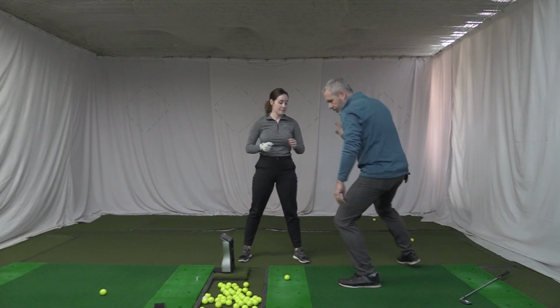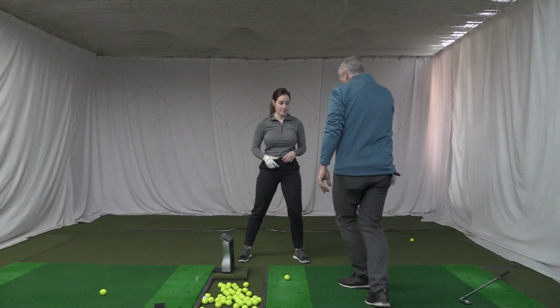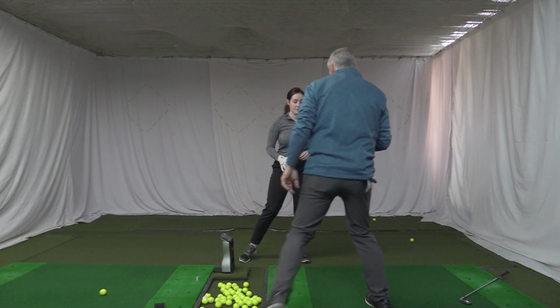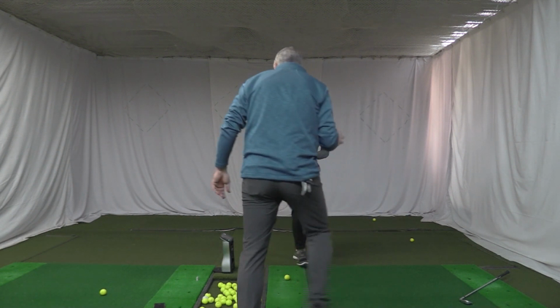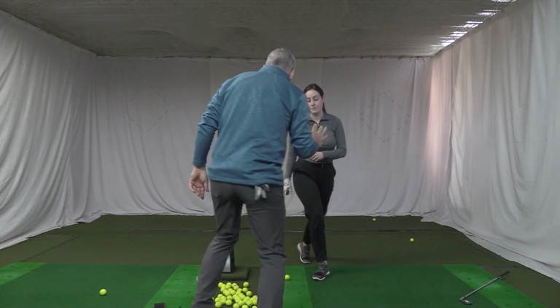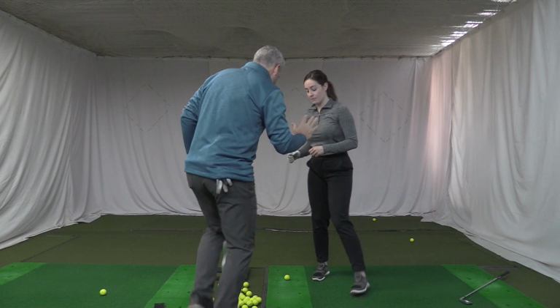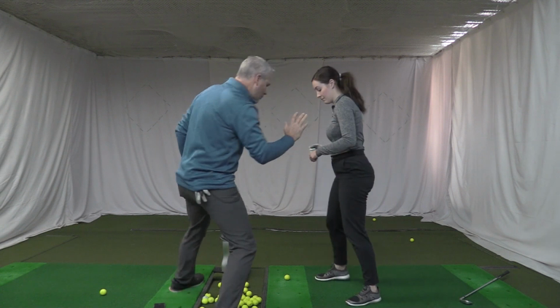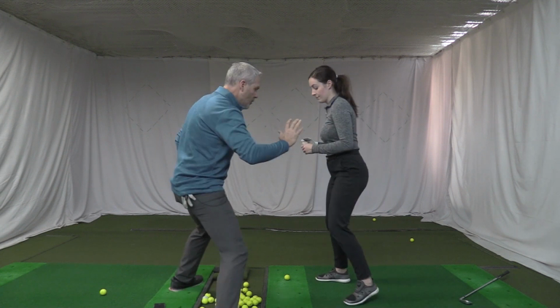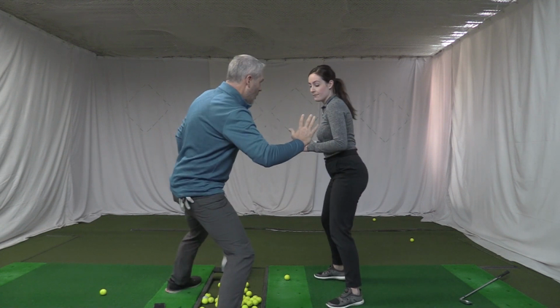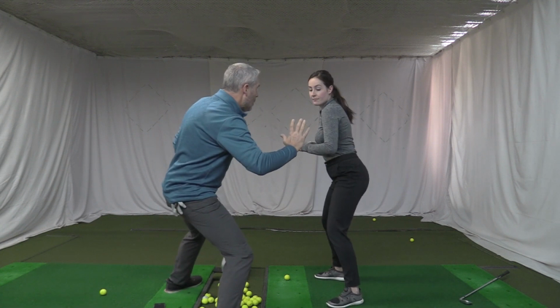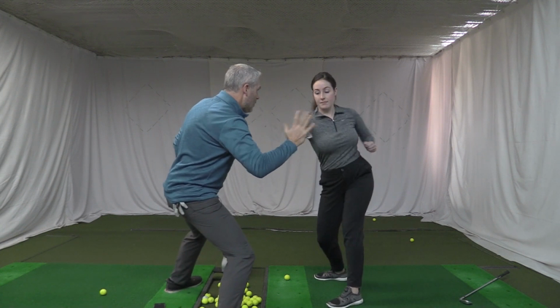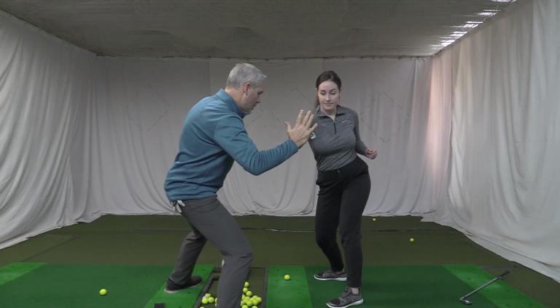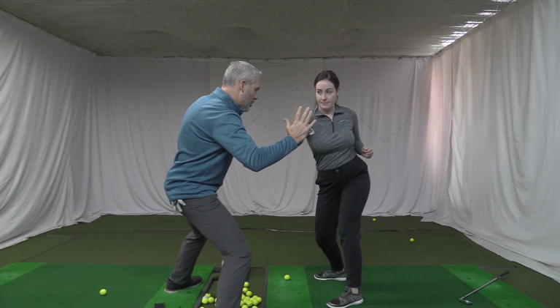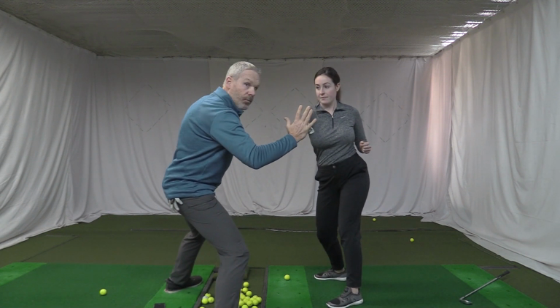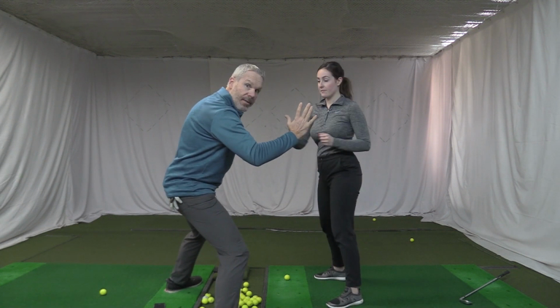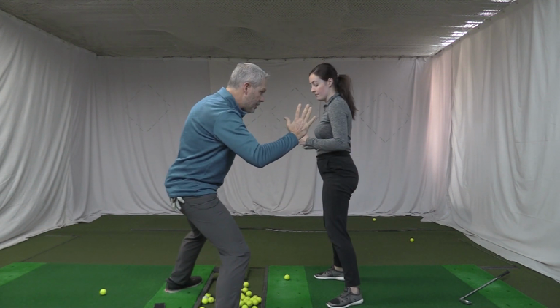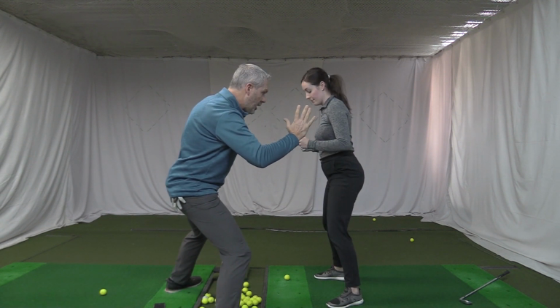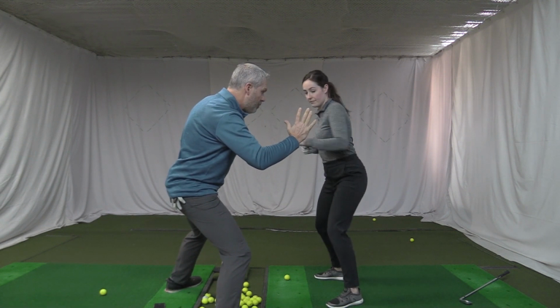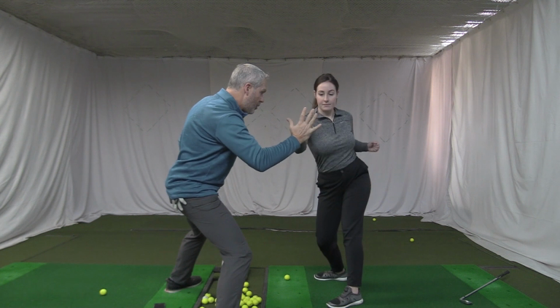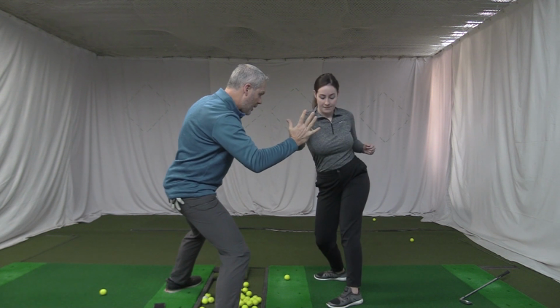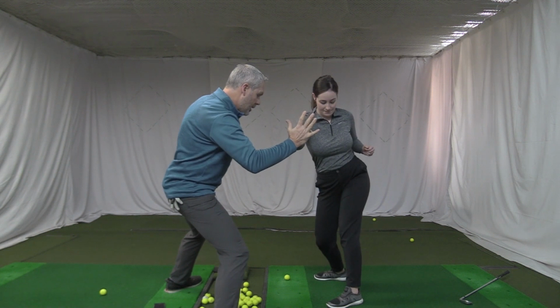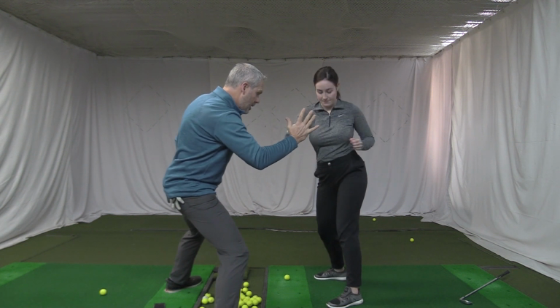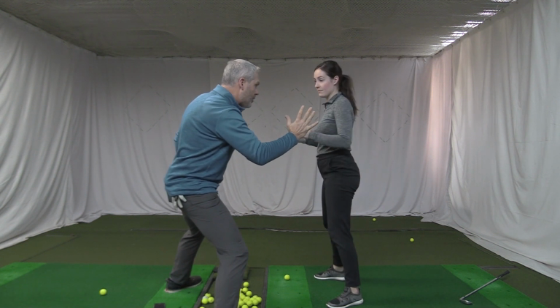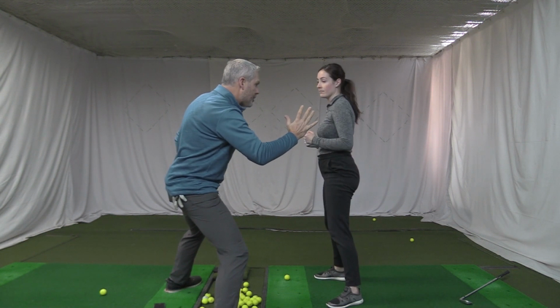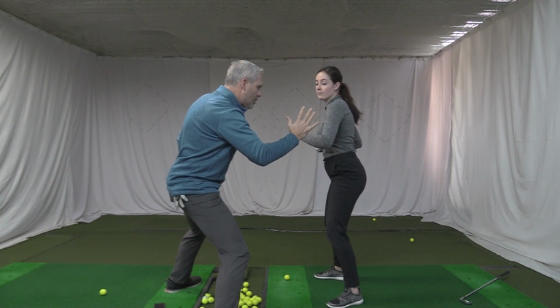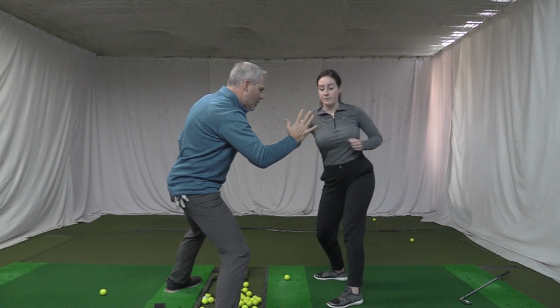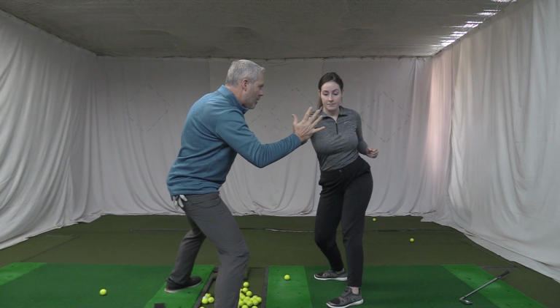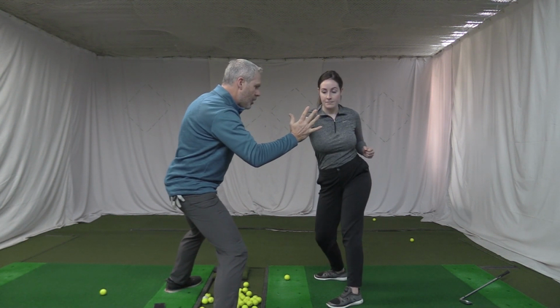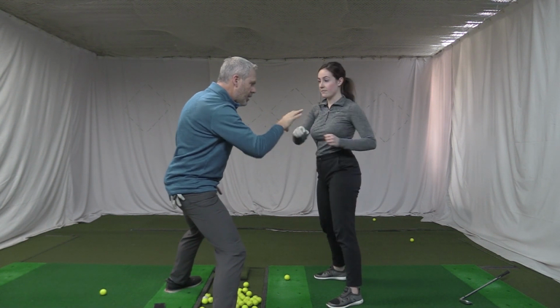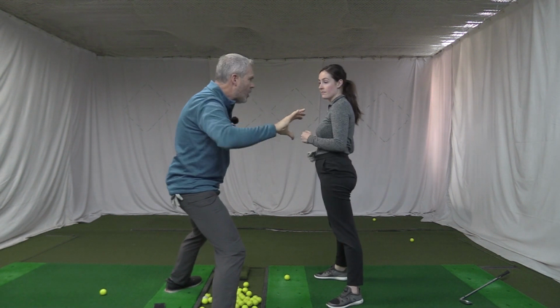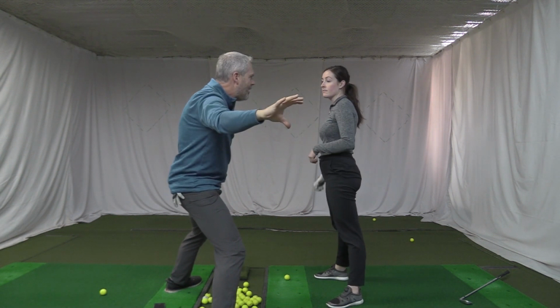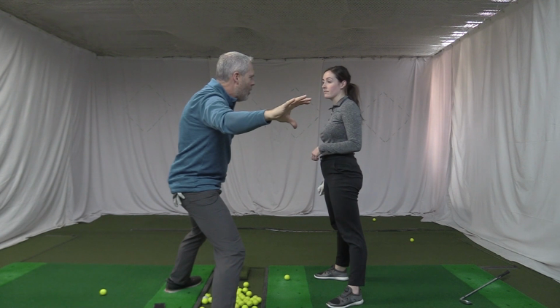So now if we do it this way — notice how she's clearing beautifully in that direction. Now notice where that is going.